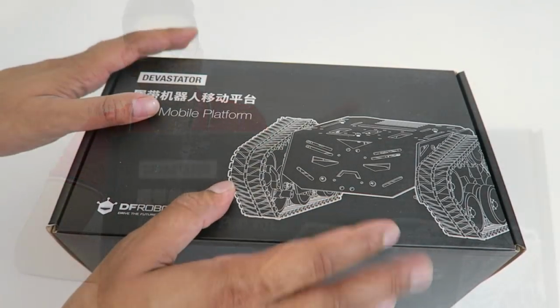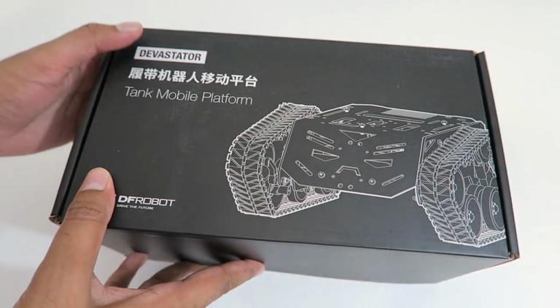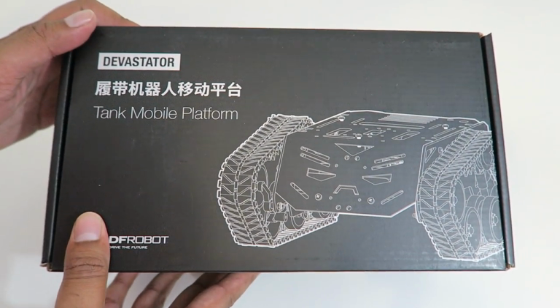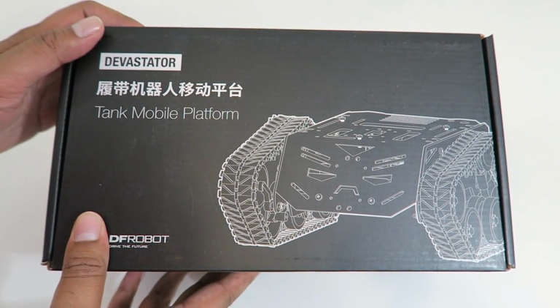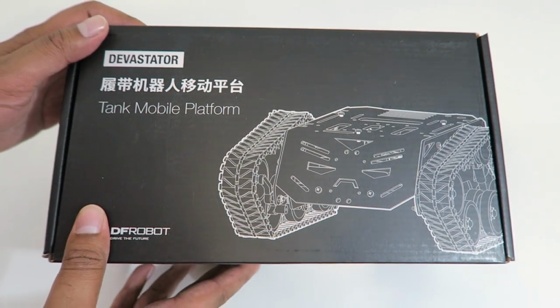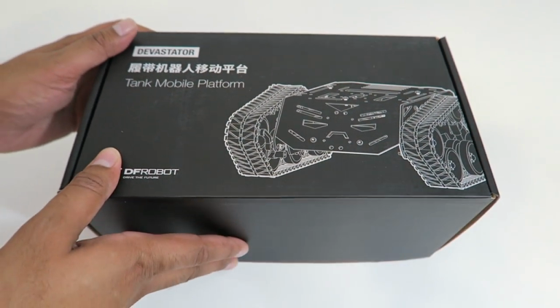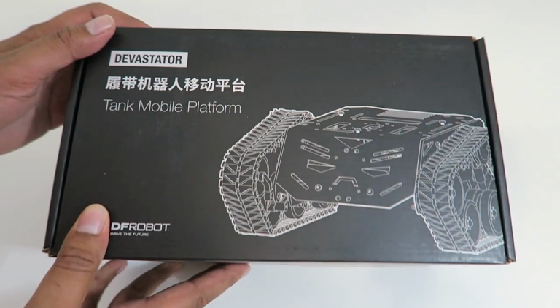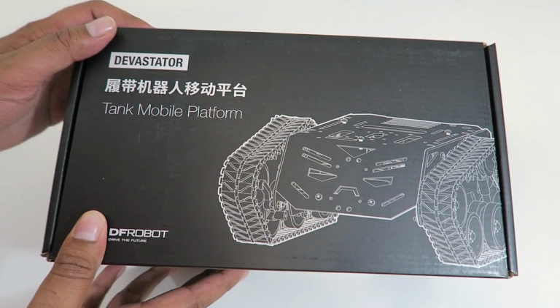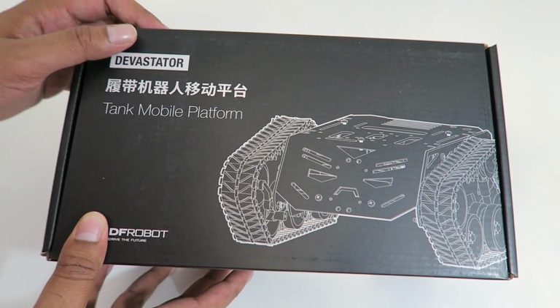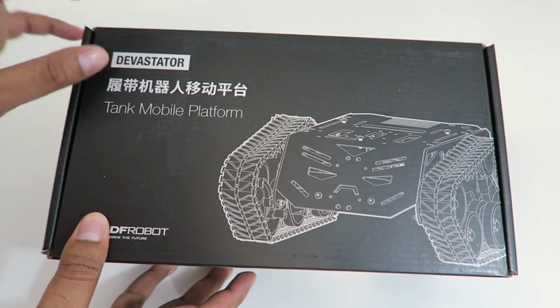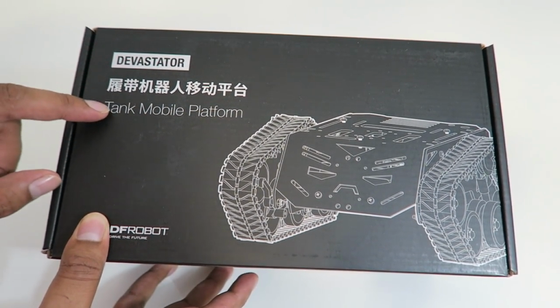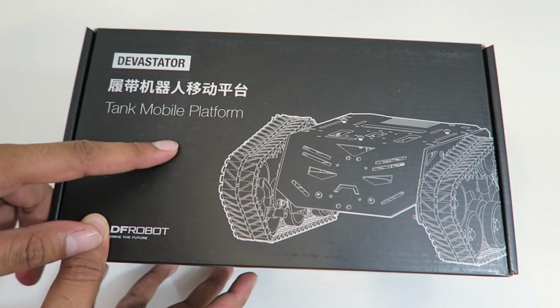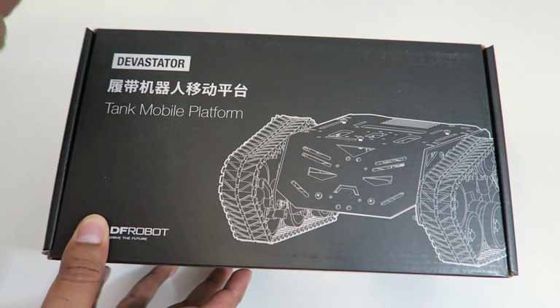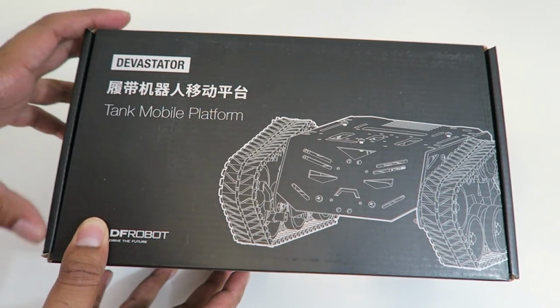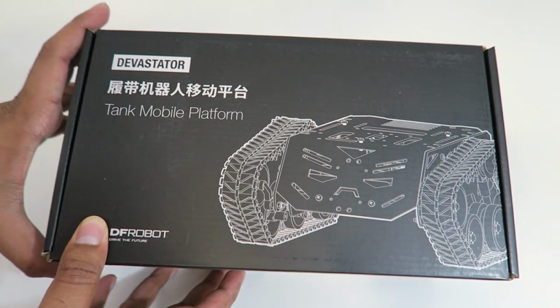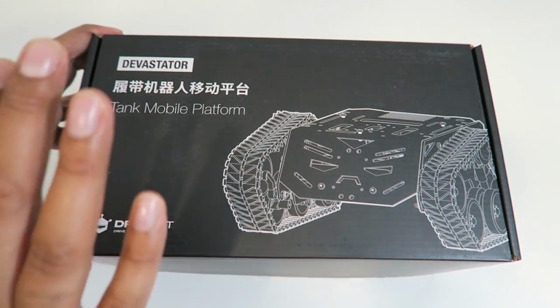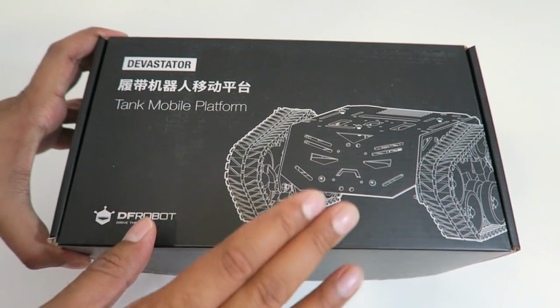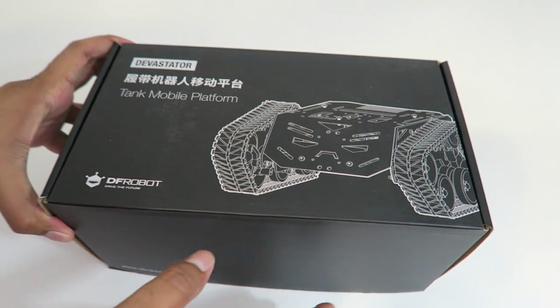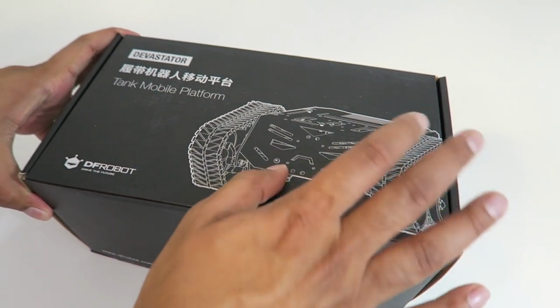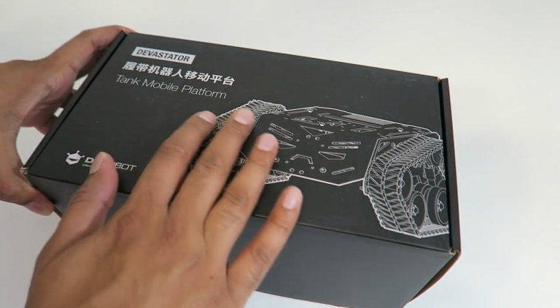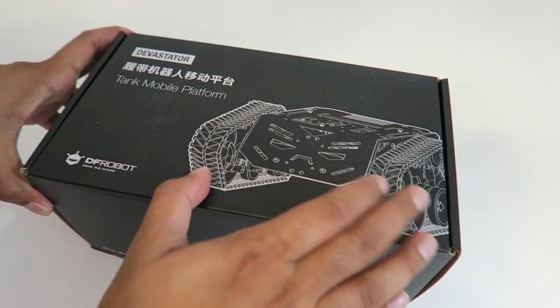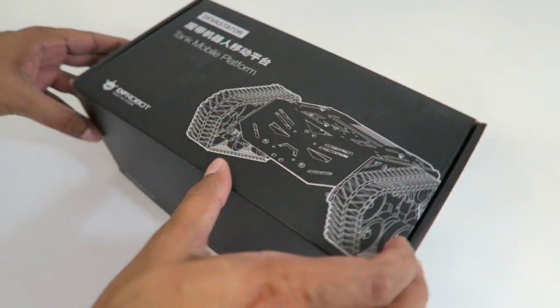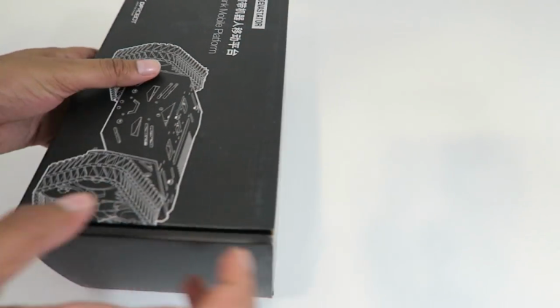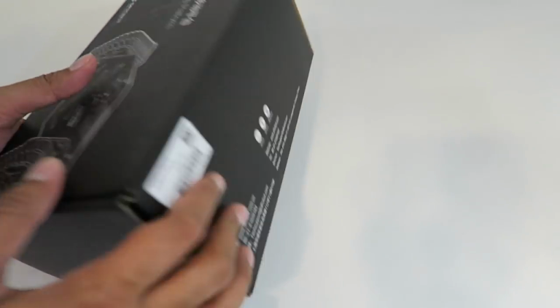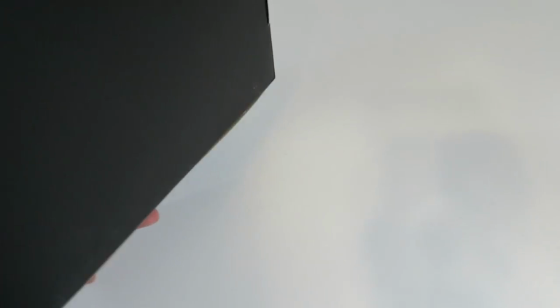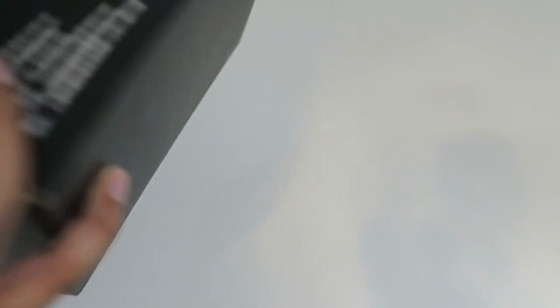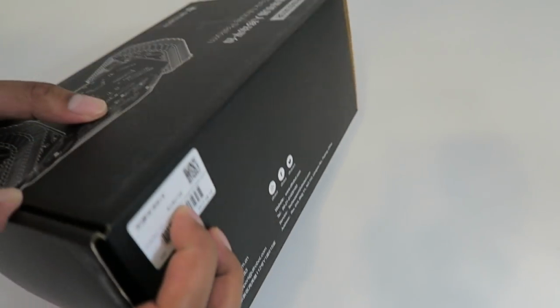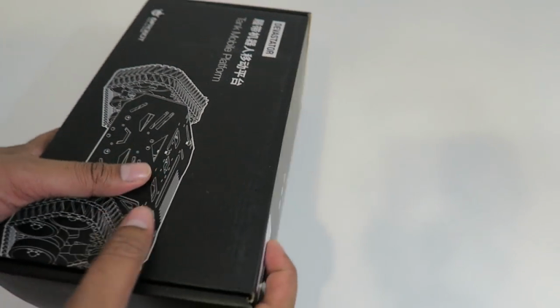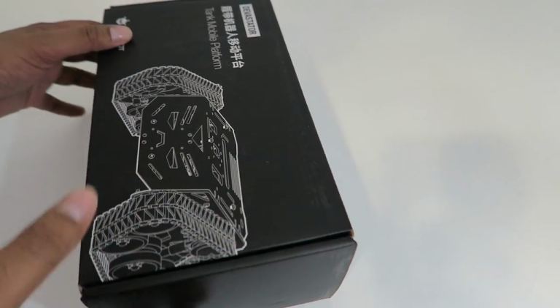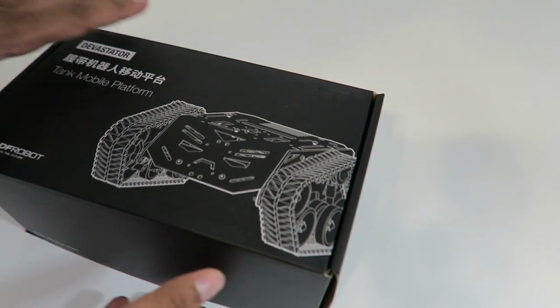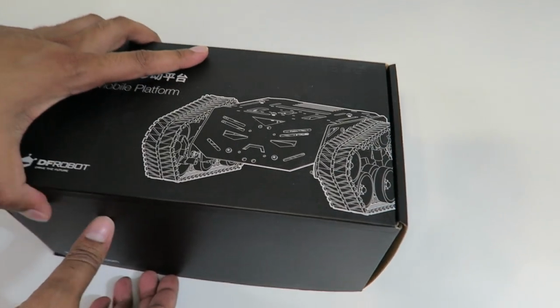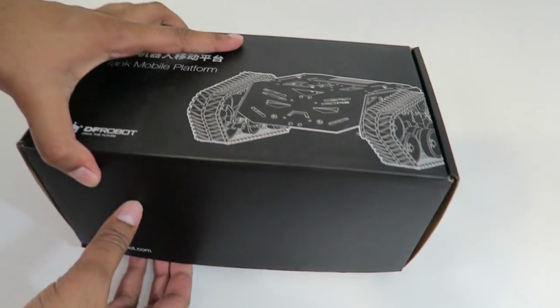Alright, so this here is our box, and as you can tell it does show the robot on the front. It says 'tank mobile platform' — it's a very cool looking box. It's got a nice white etch to it. So let's go ahead and open this up.